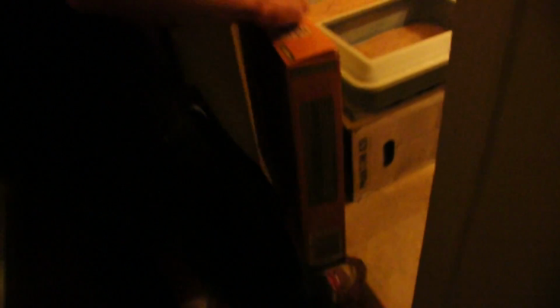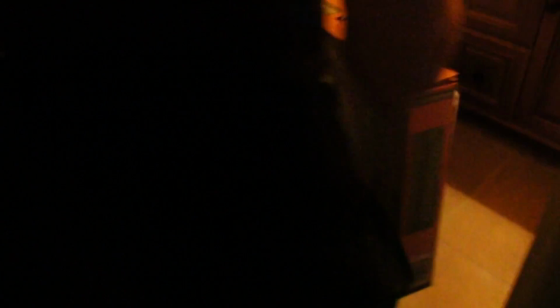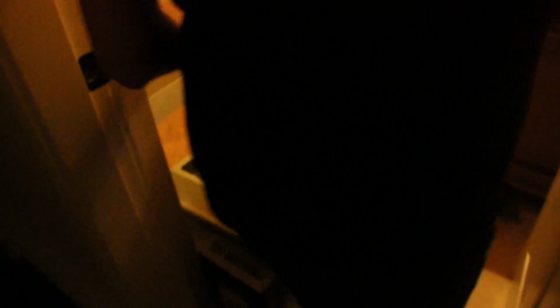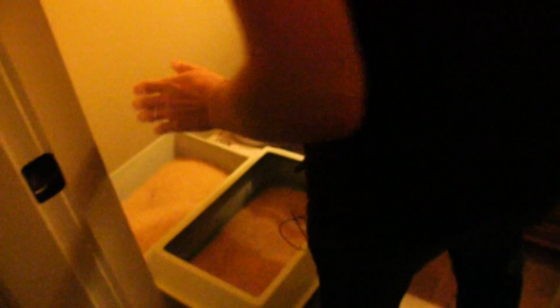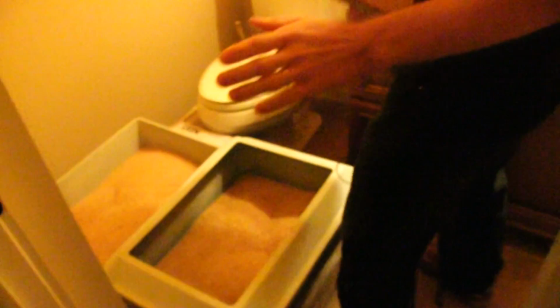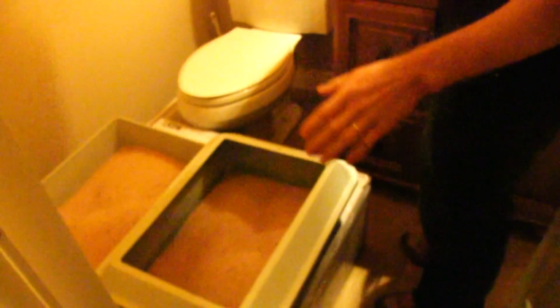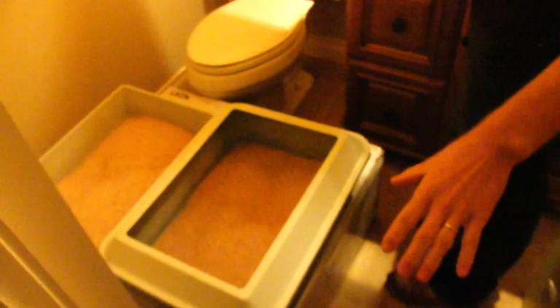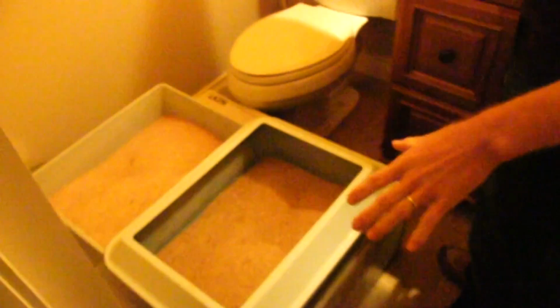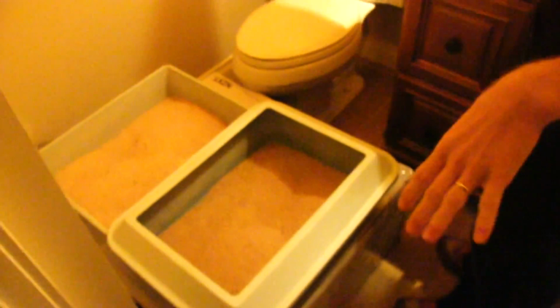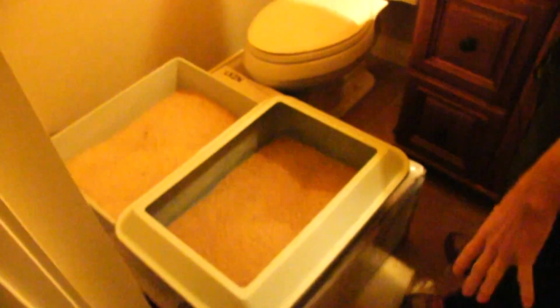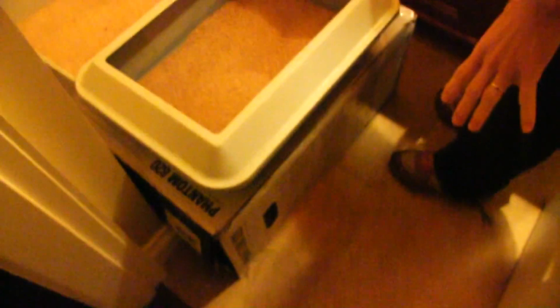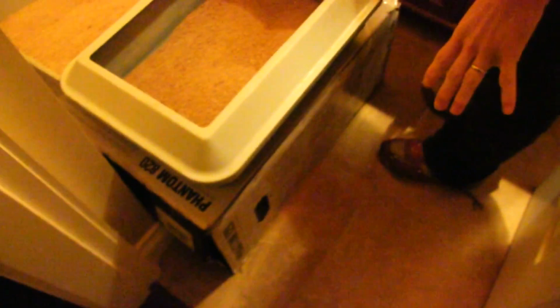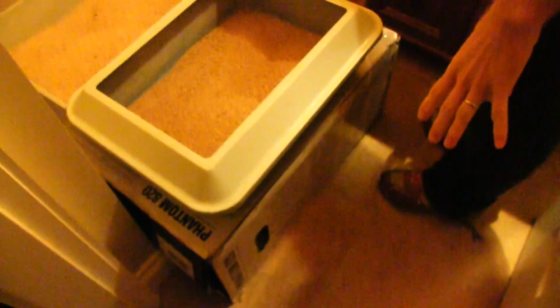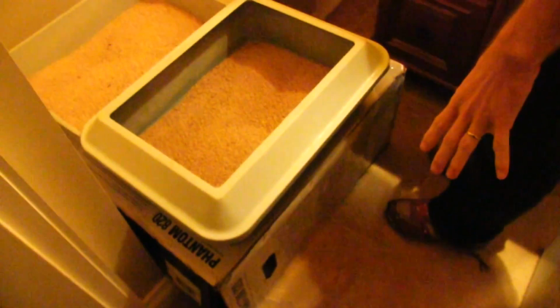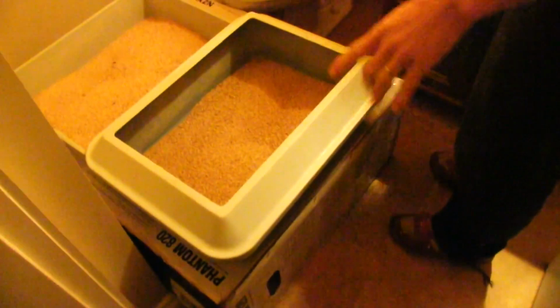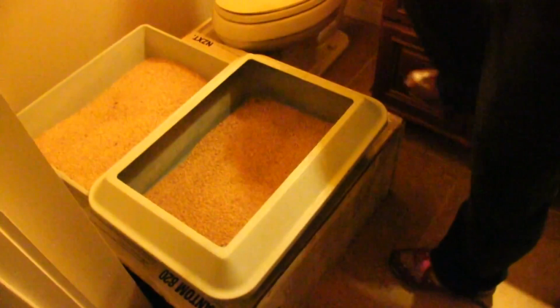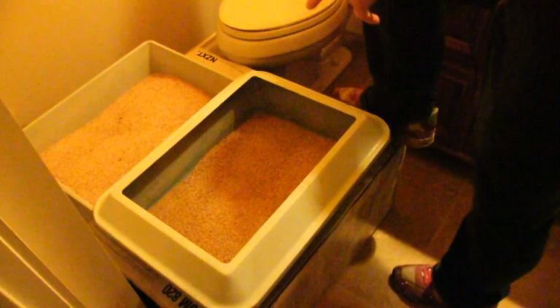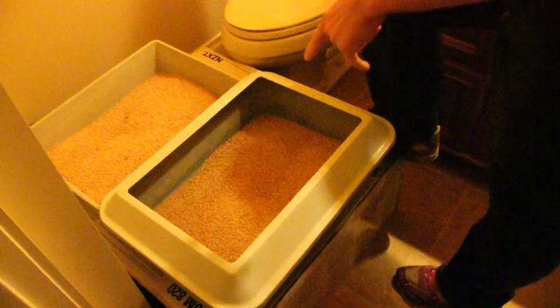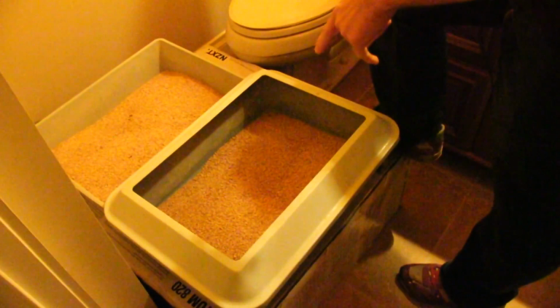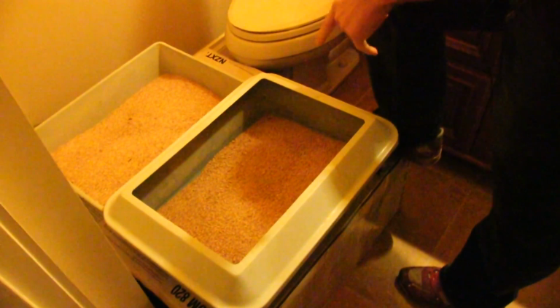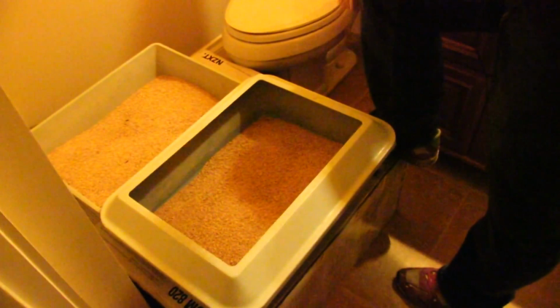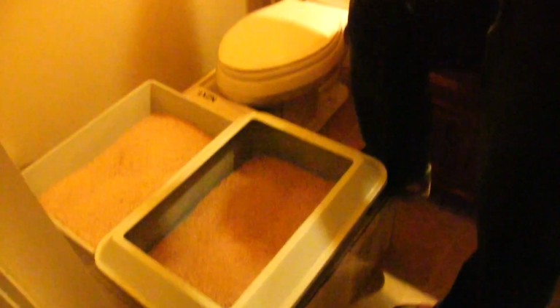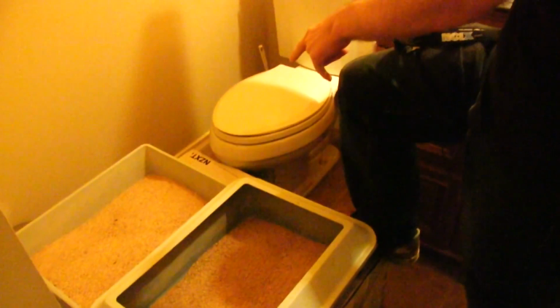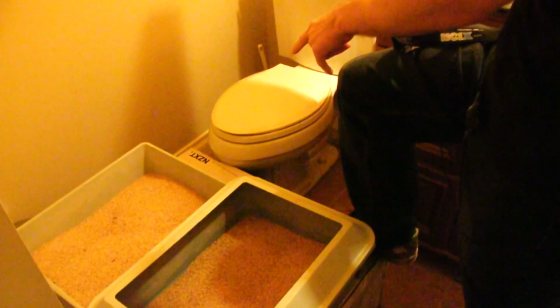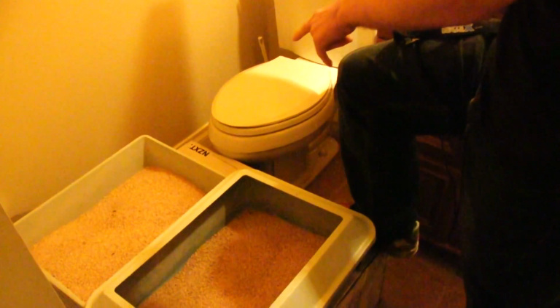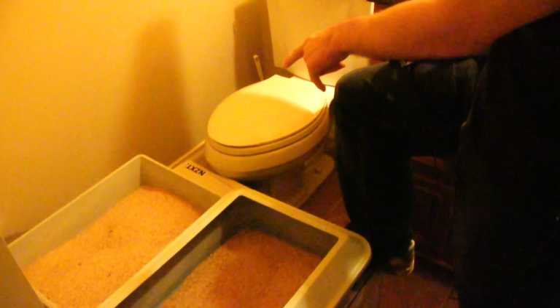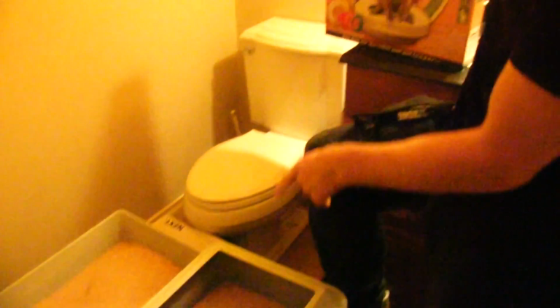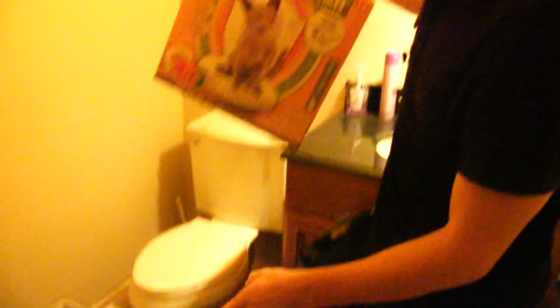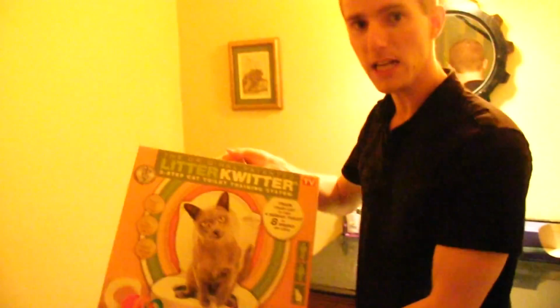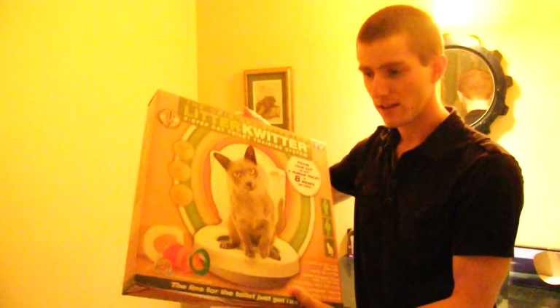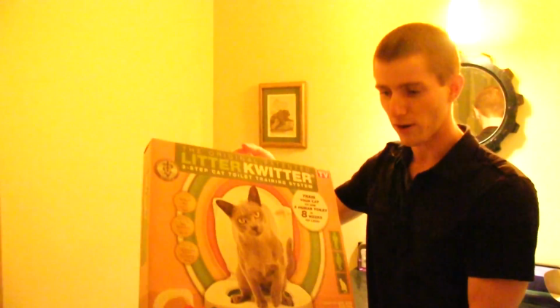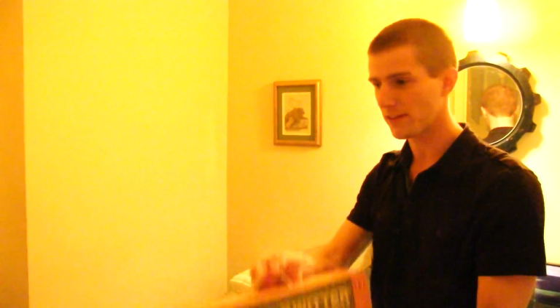We have started the process already where we move the litter boxes into the bathroom. Then stage two is you get the litter boxes up off the floor on the same level as the toilet. And then stage three is when you start on this guy.